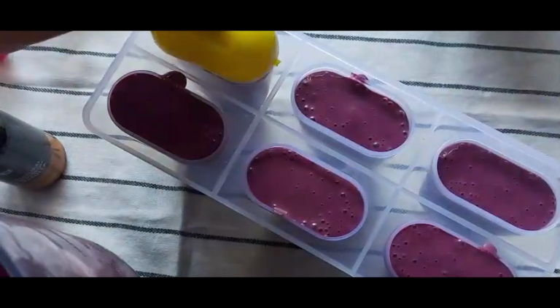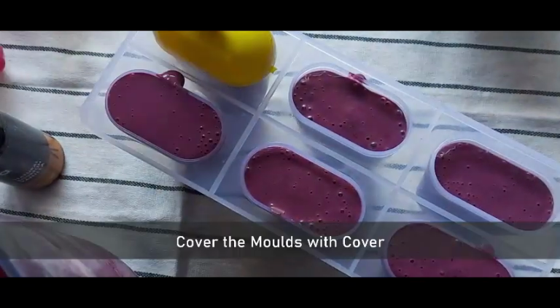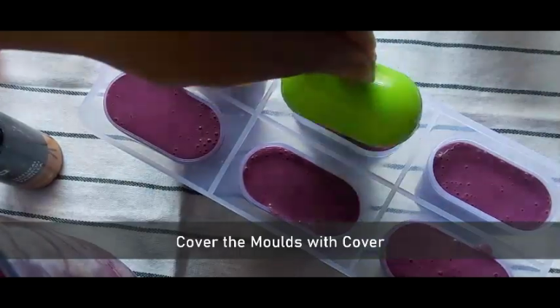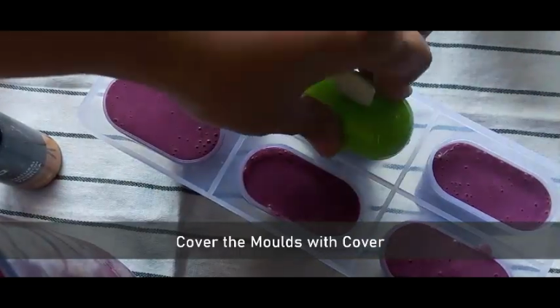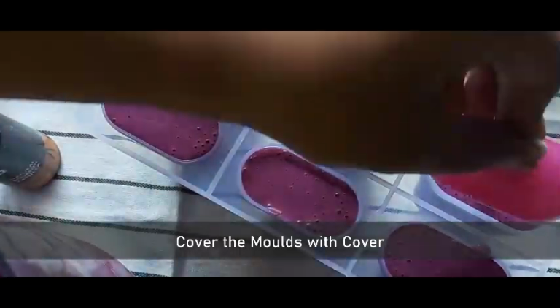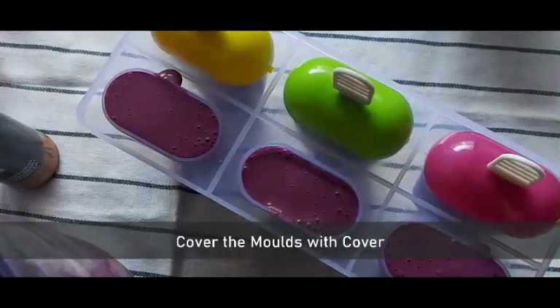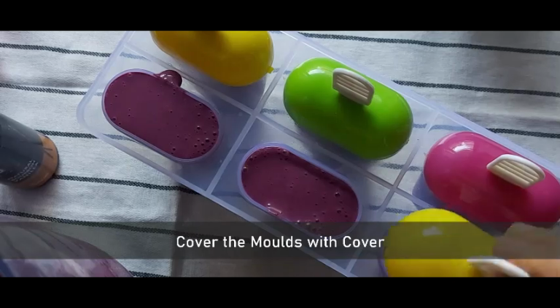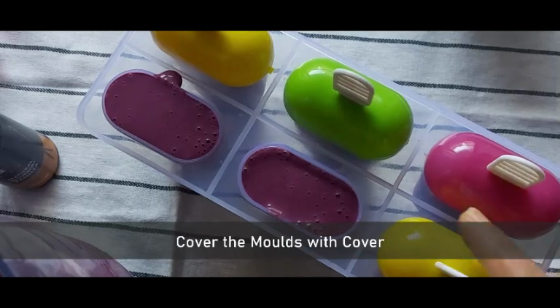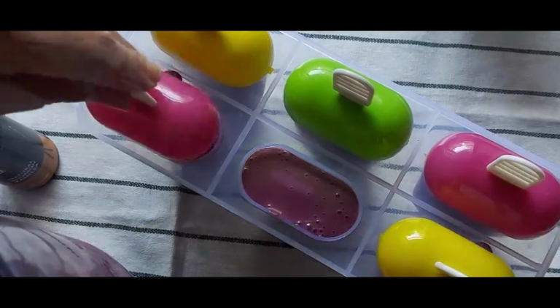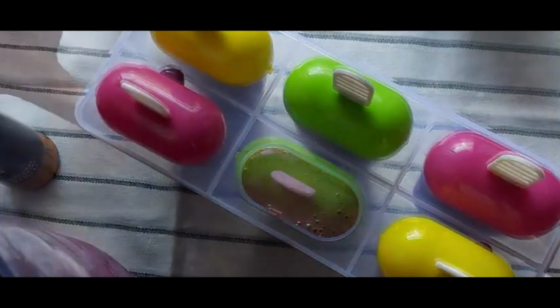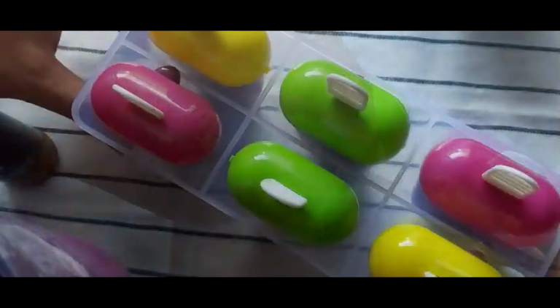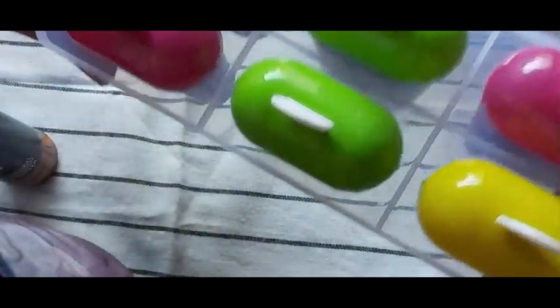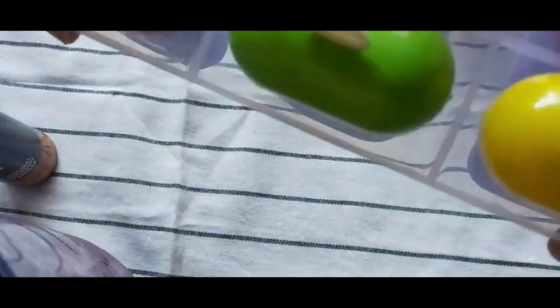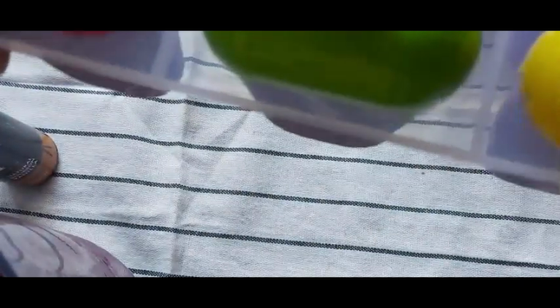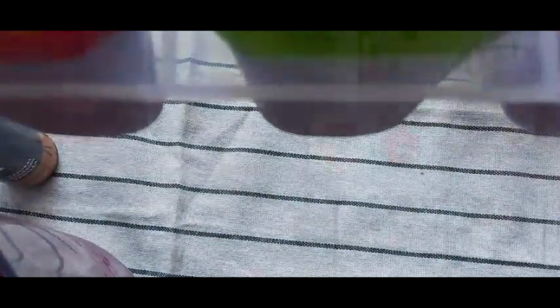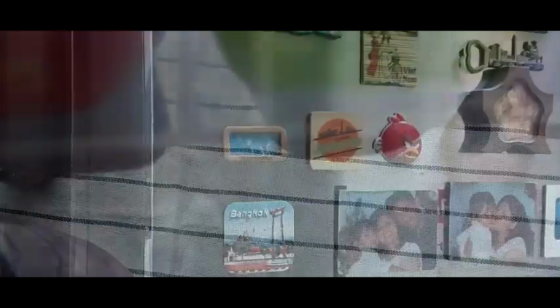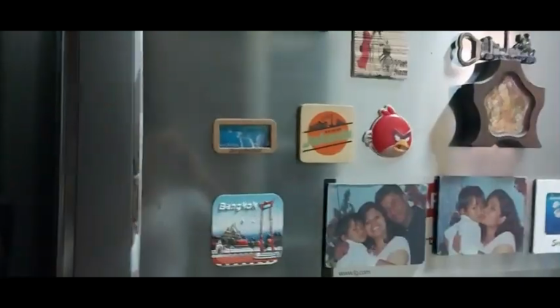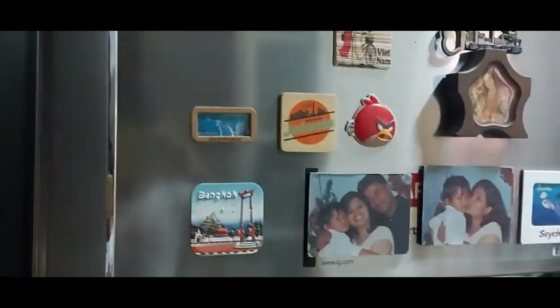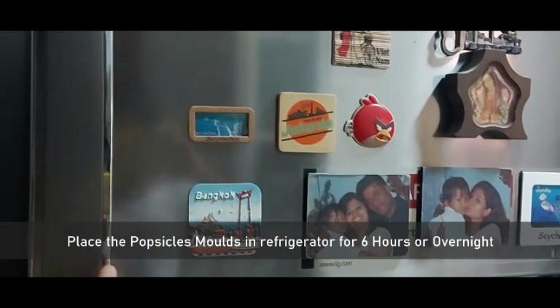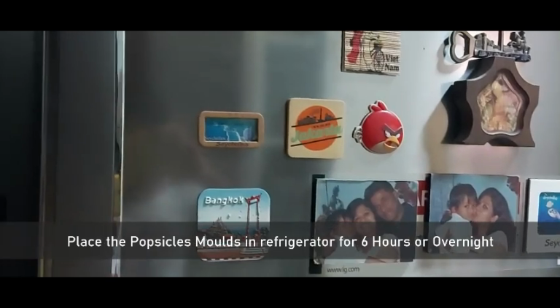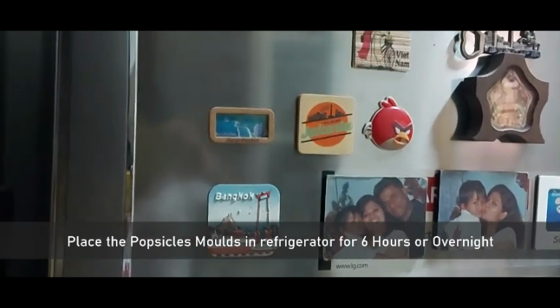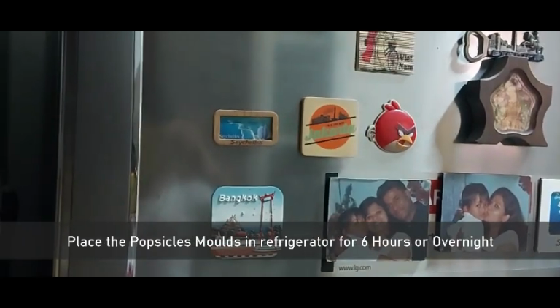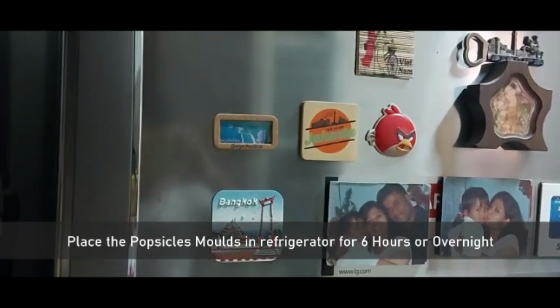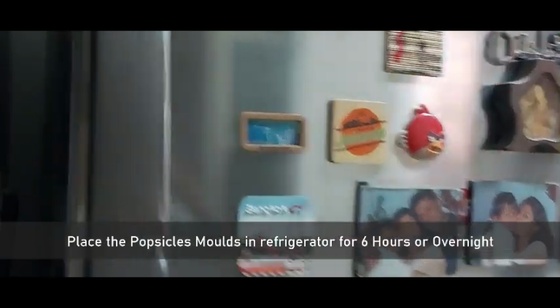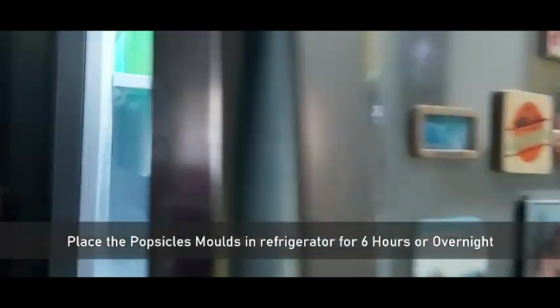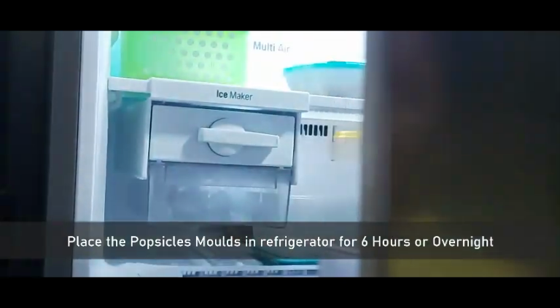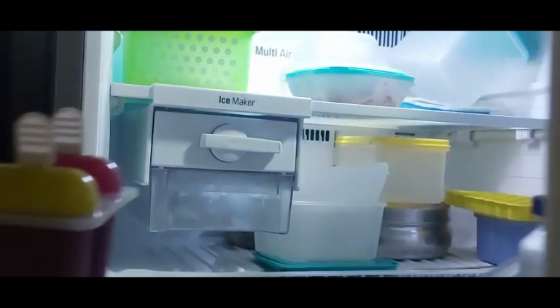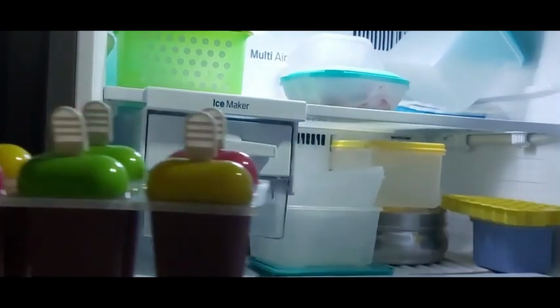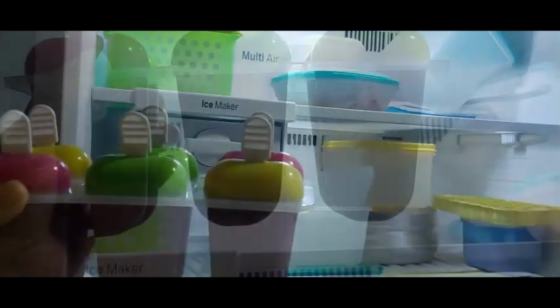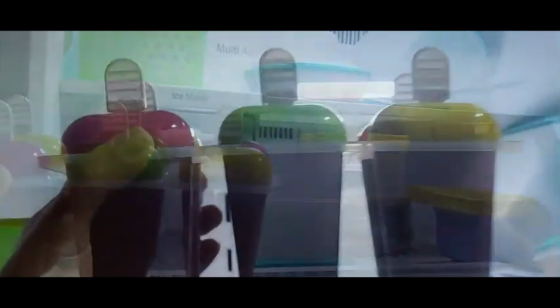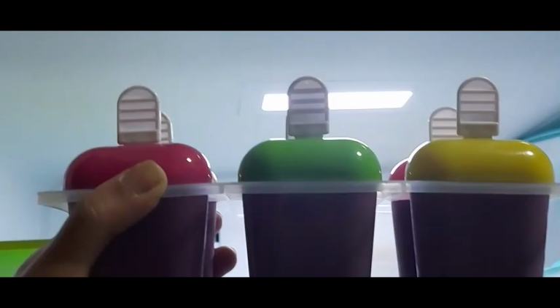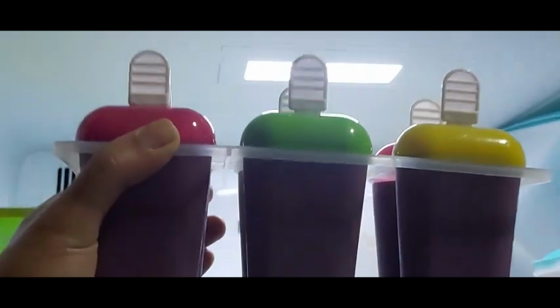Now cover the mold with the mold cover and place it into the refrigerator for a minimum of six hours and maximum until overnight.